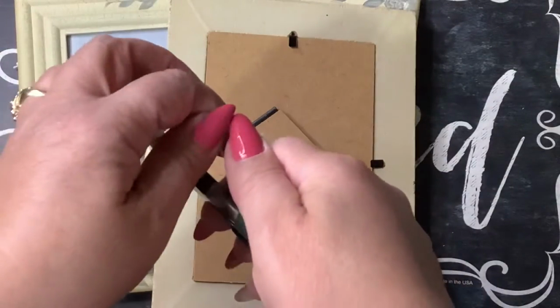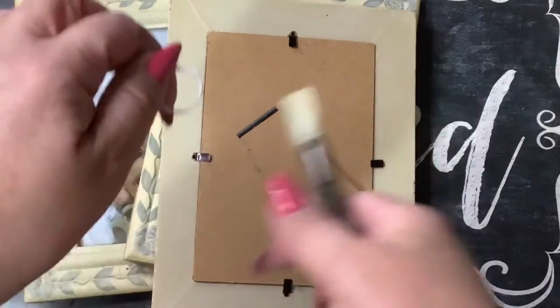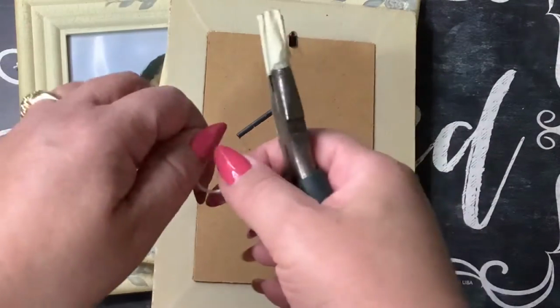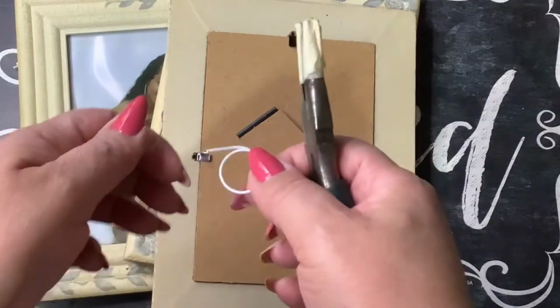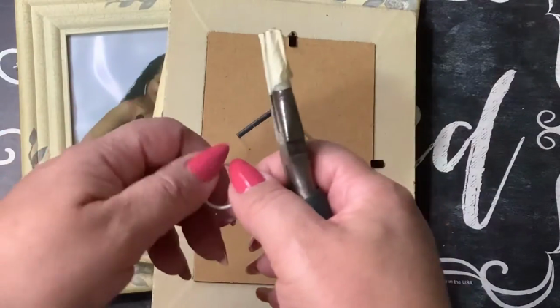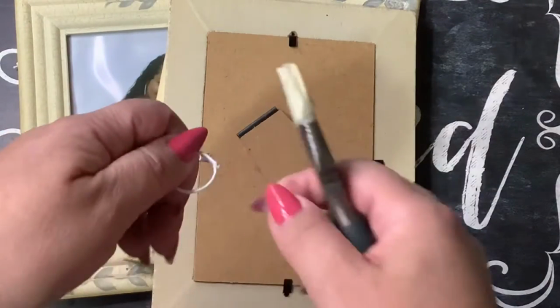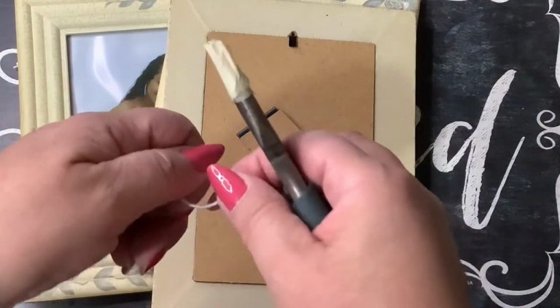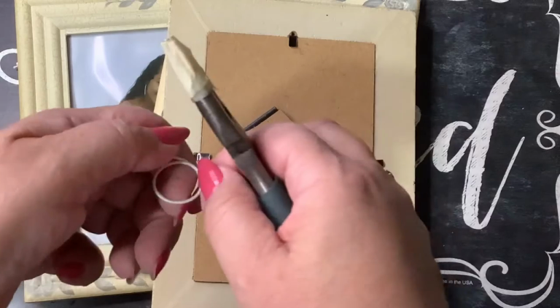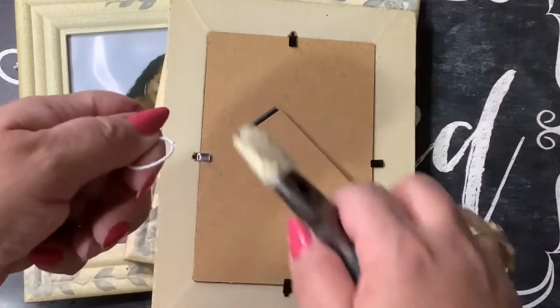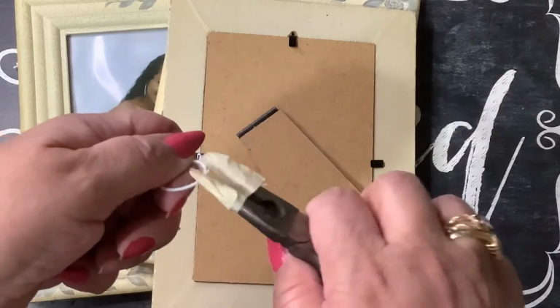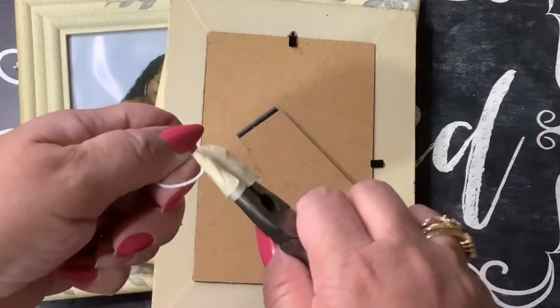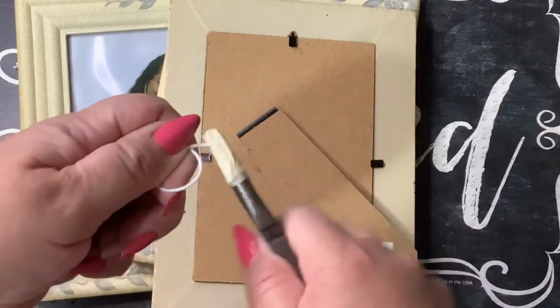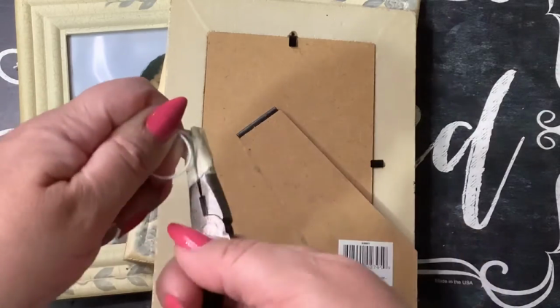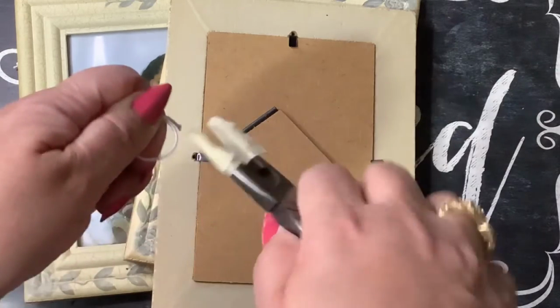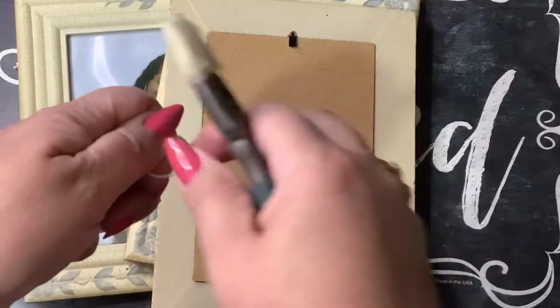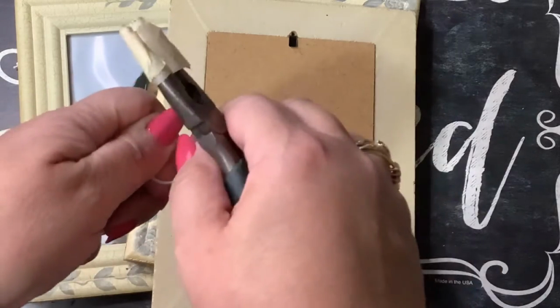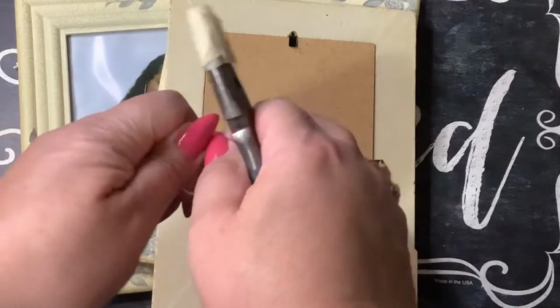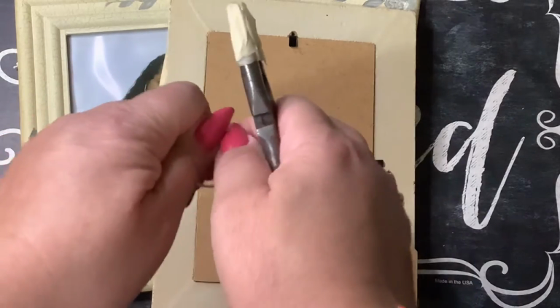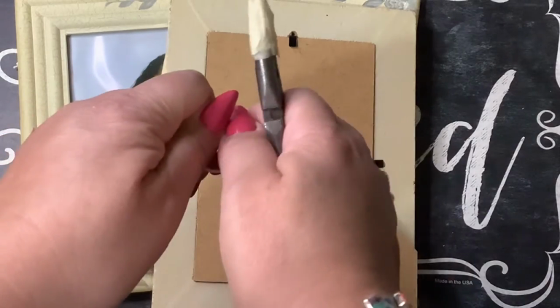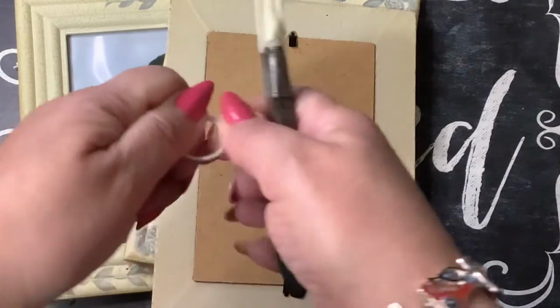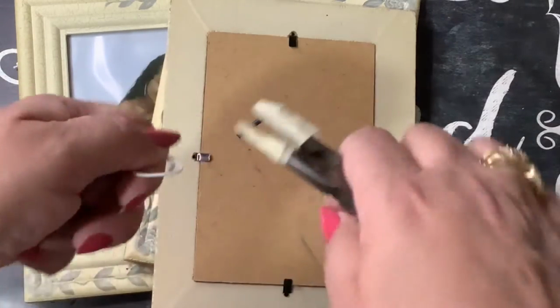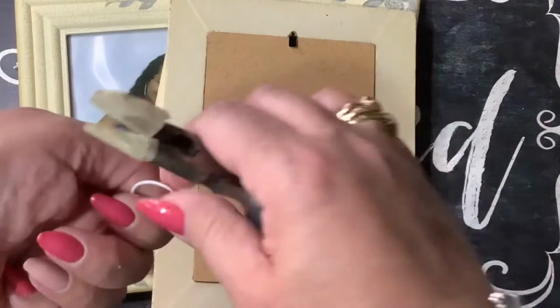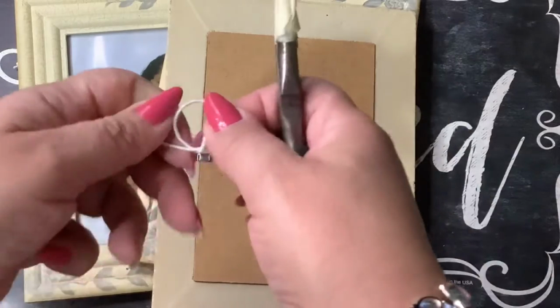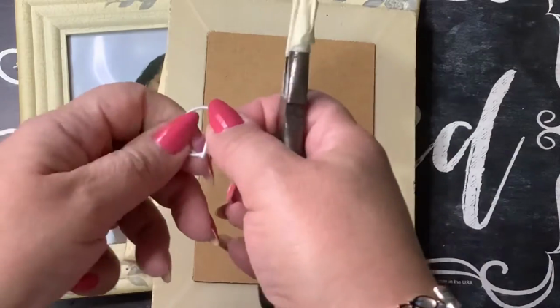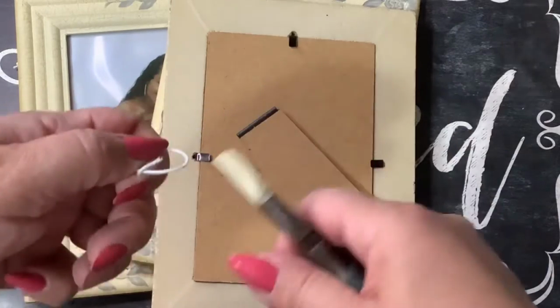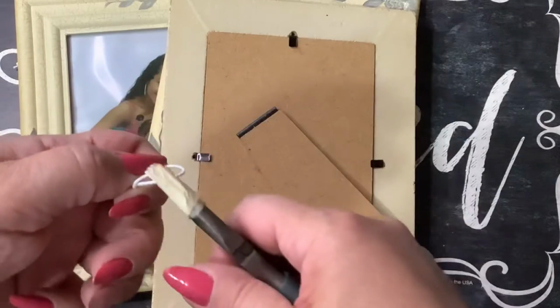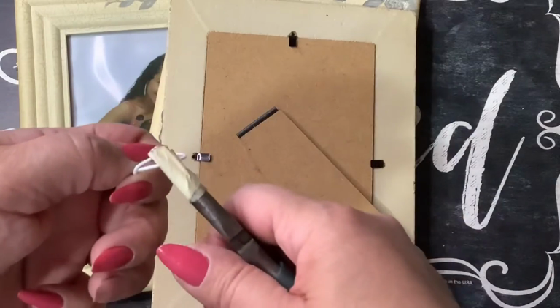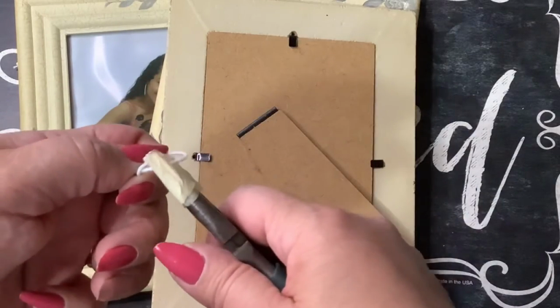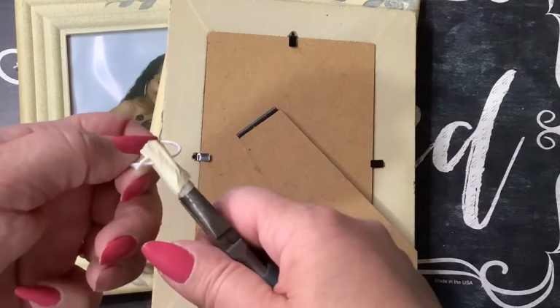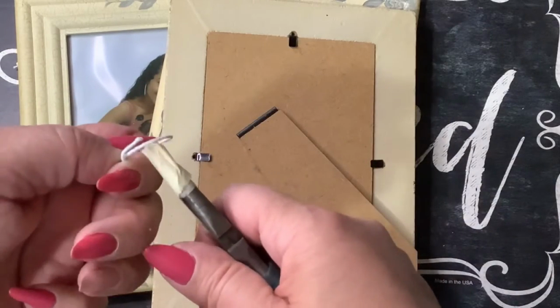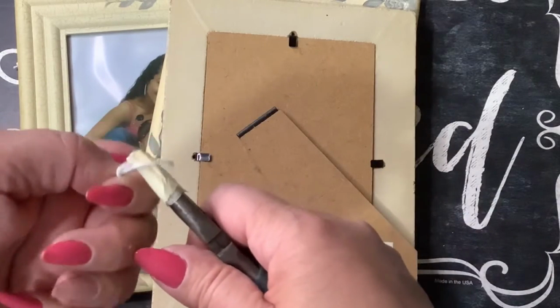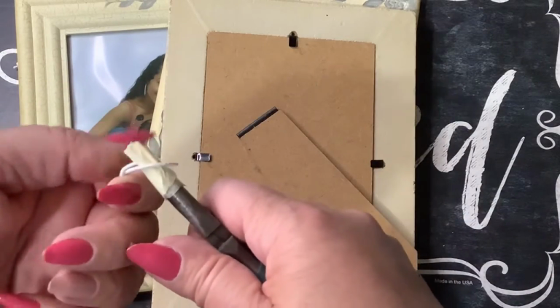Now that I have this created, I'm just going to take and bend the wire around just to secure it.